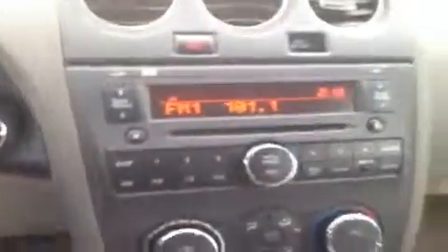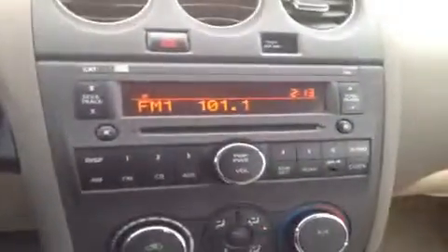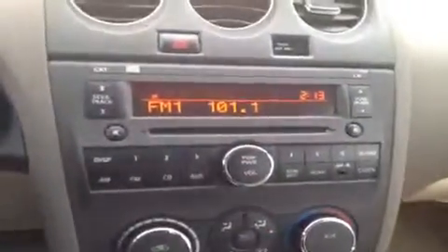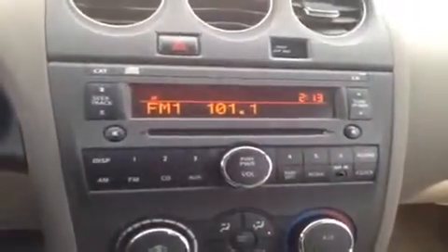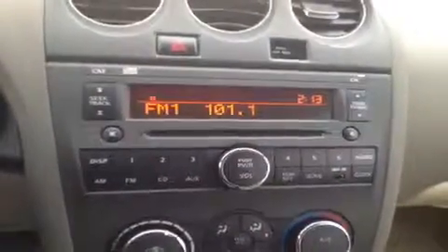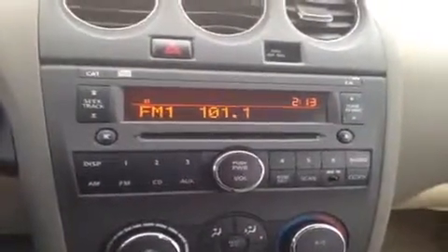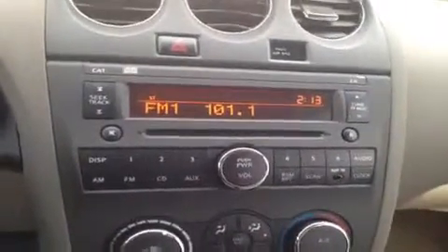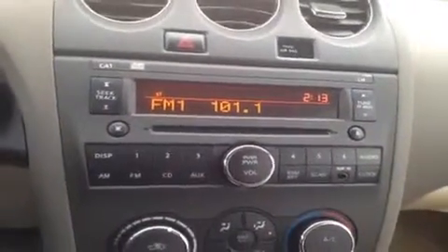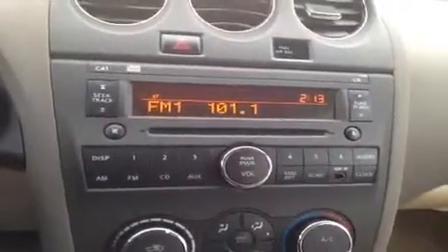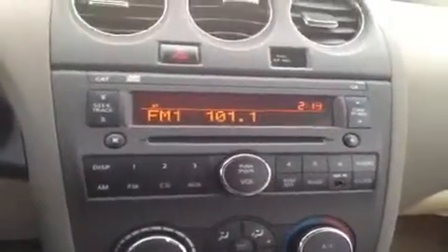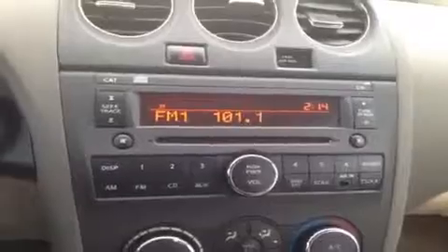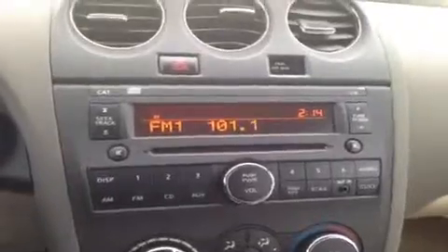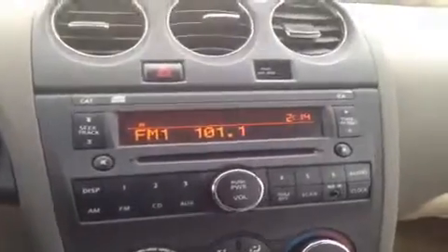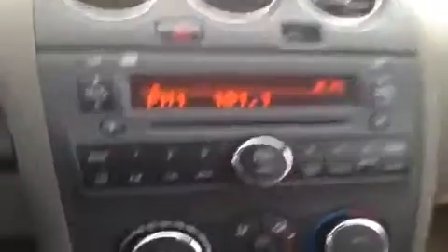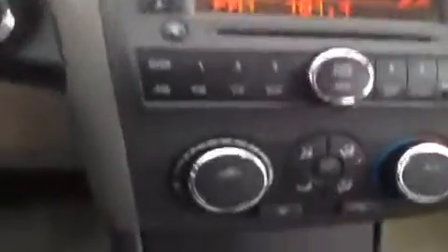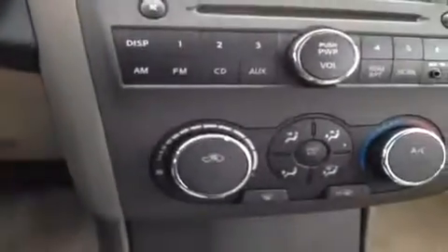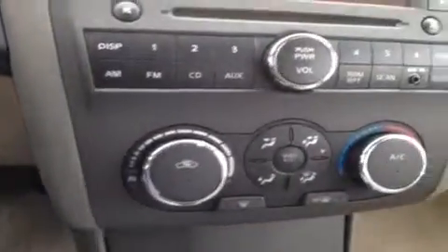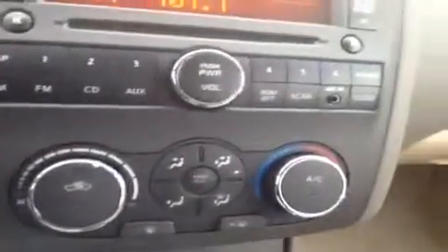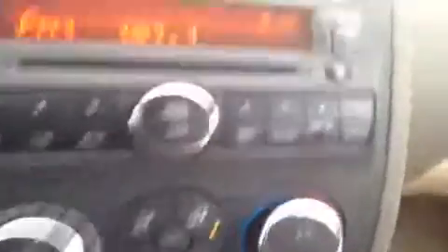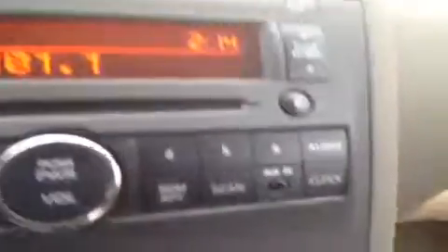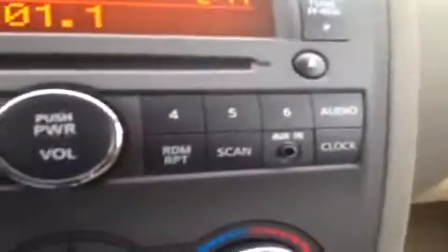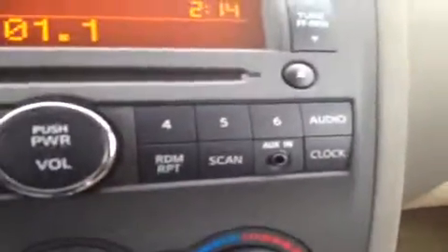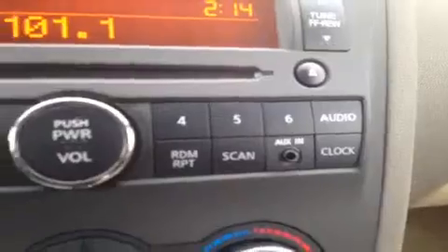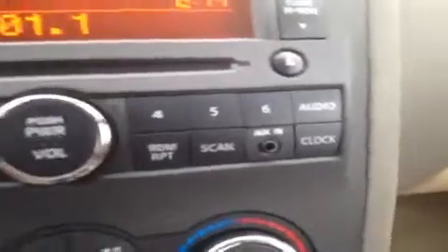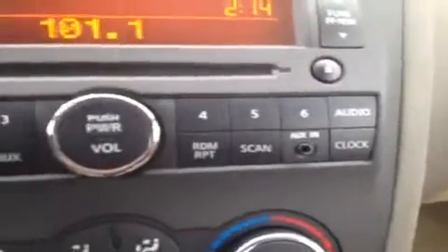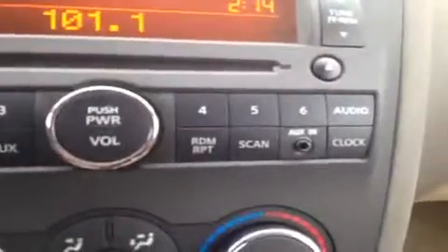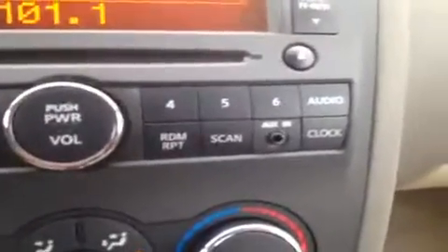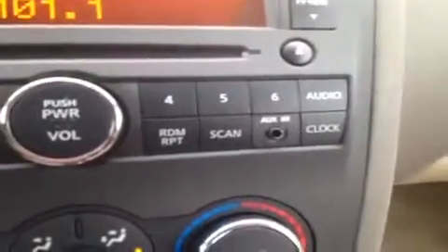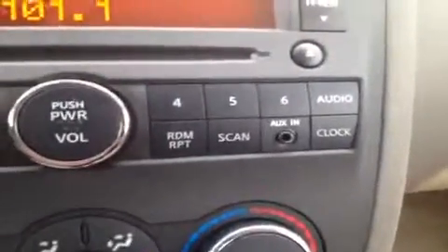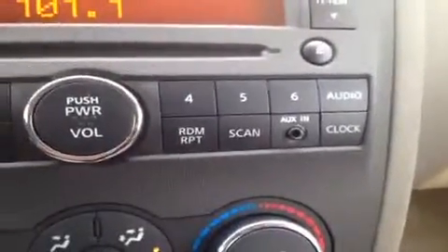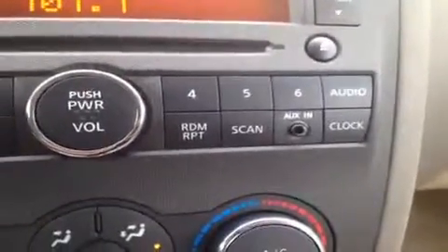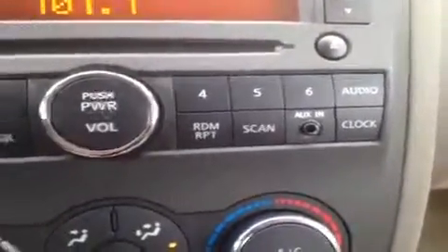Right here we have a CD player which is MP3 compatible and it comes with AM FM radio. Then we have our air conditioning controls right here. It has an auxiliary headphone jack for anything with a headphone jack attachment such as your iPod or MP3 player — just plug it in and play your music.